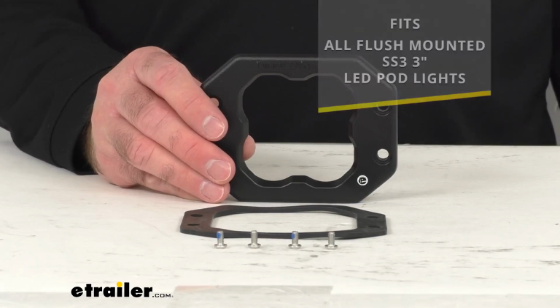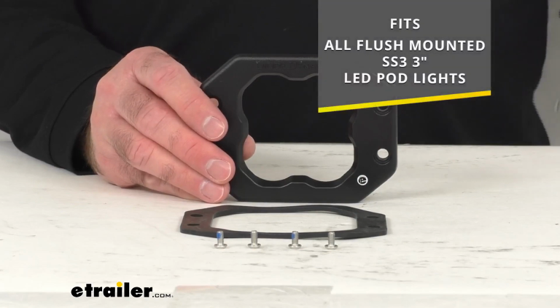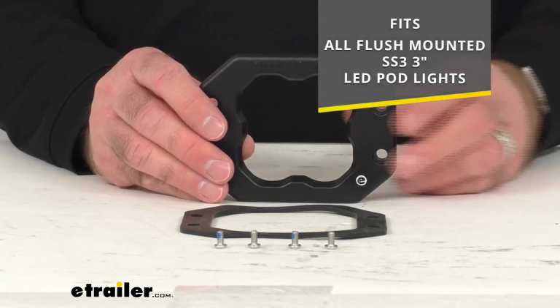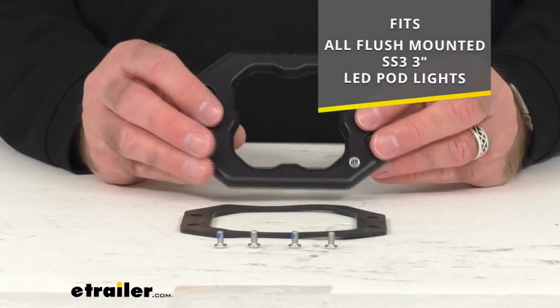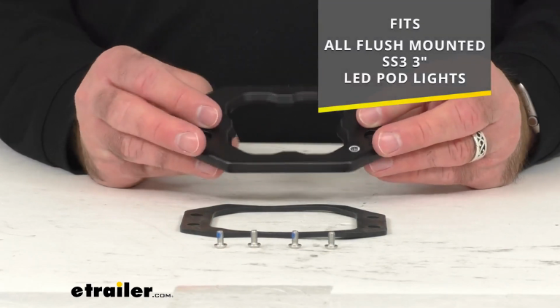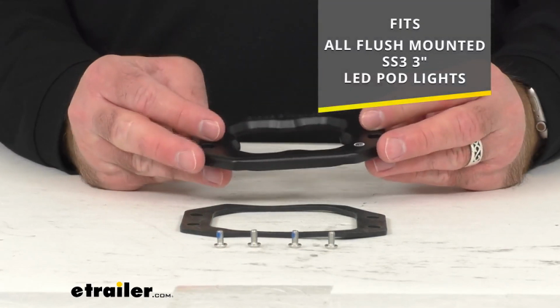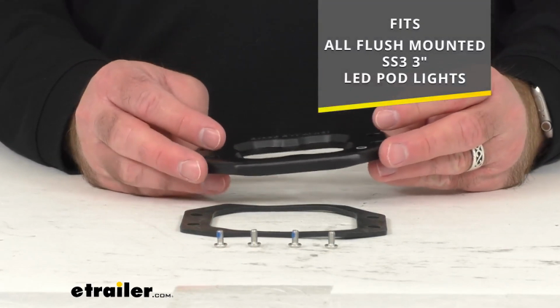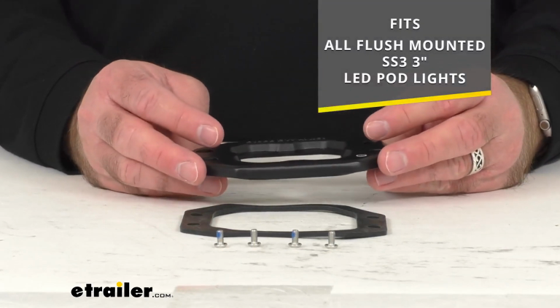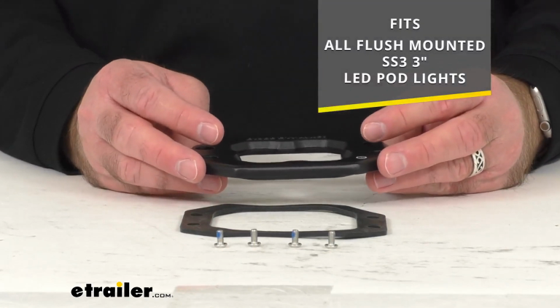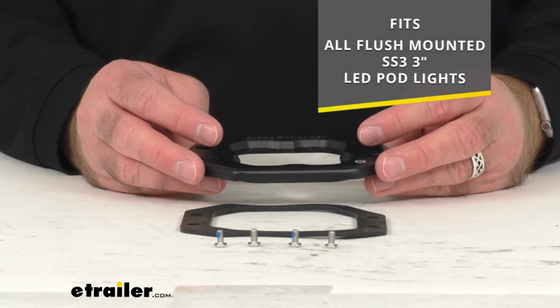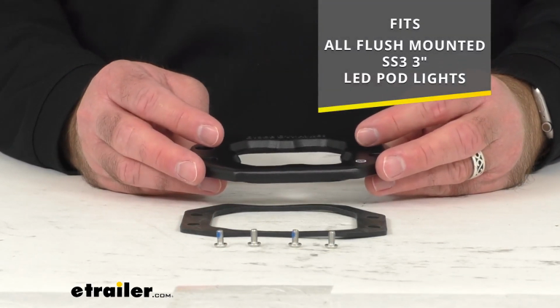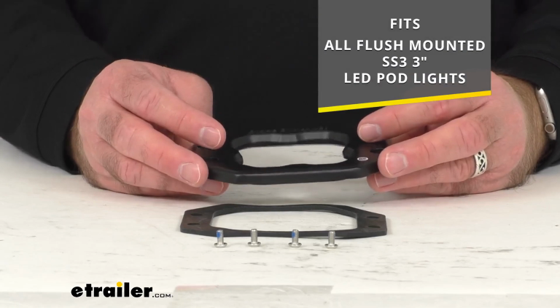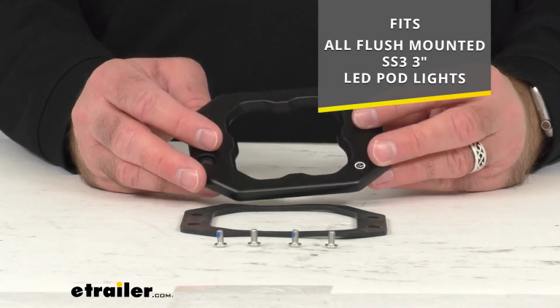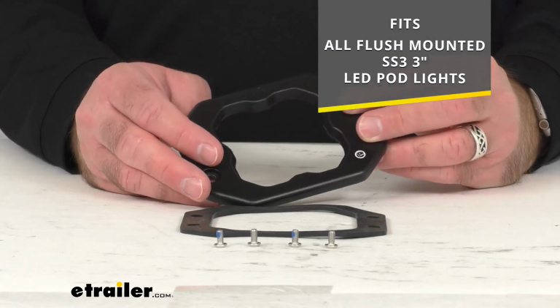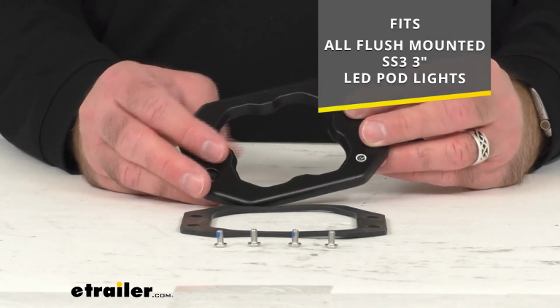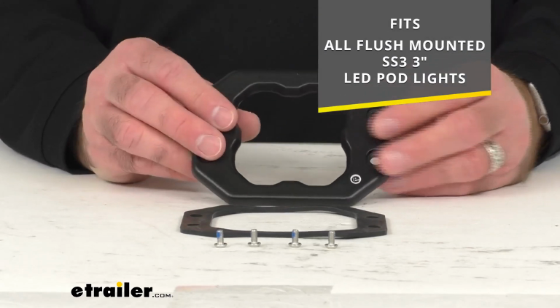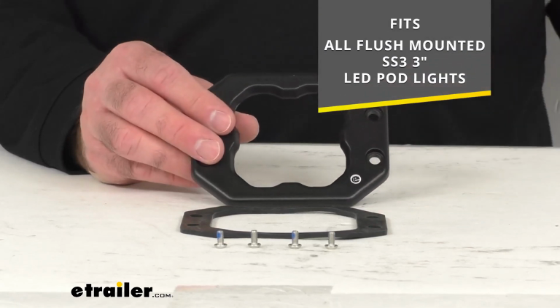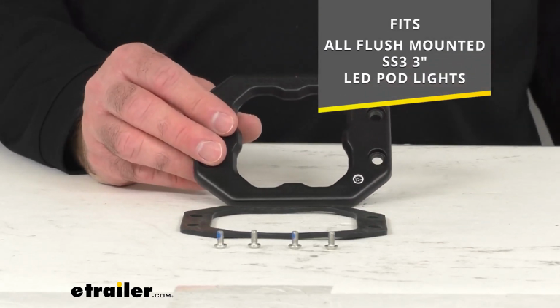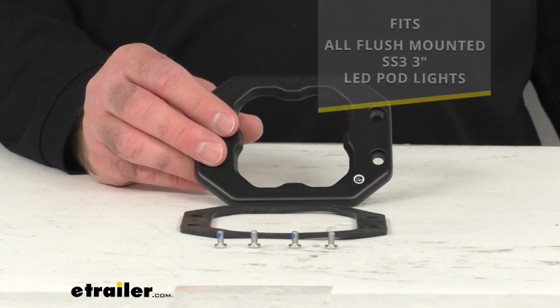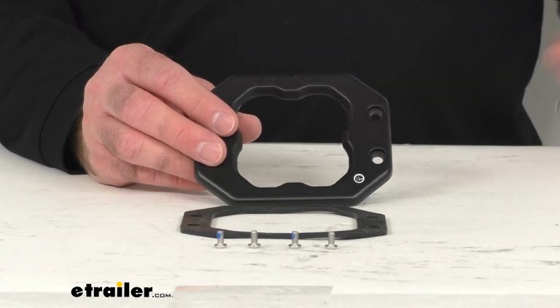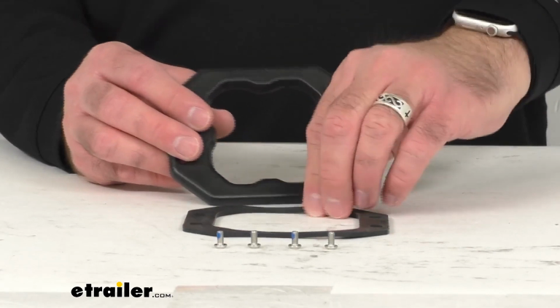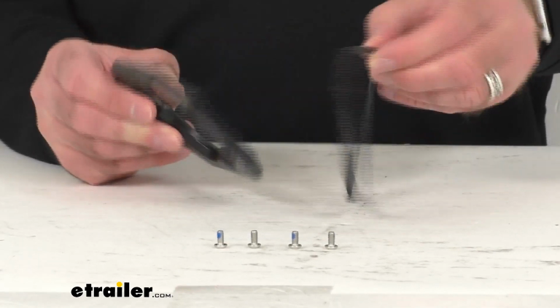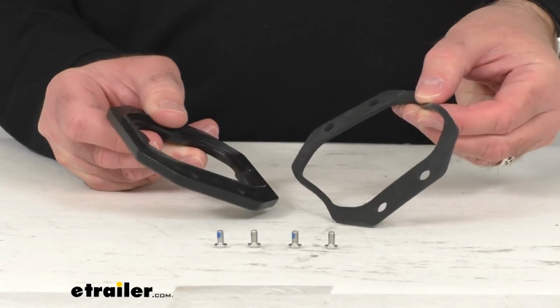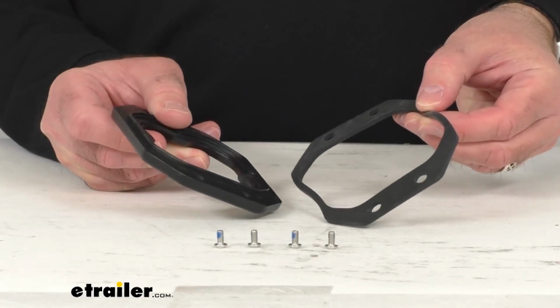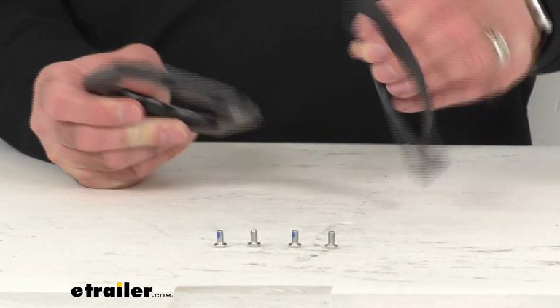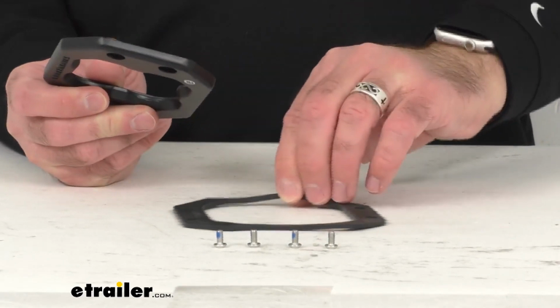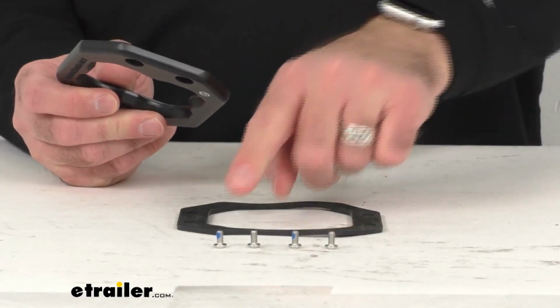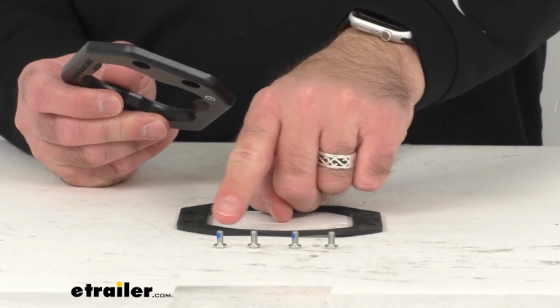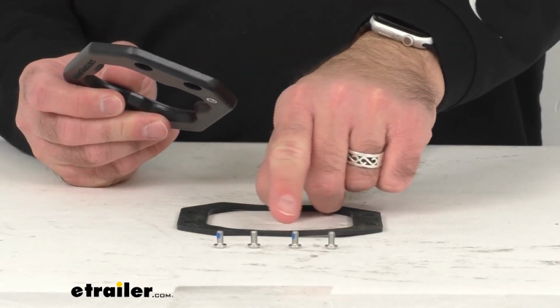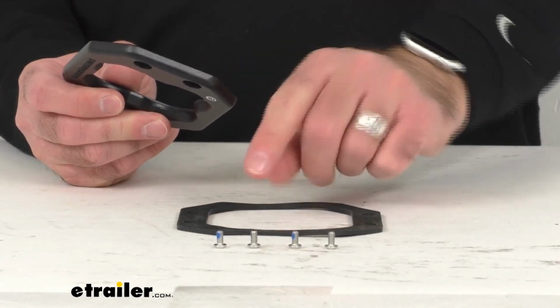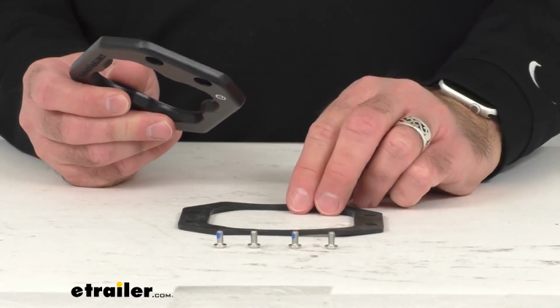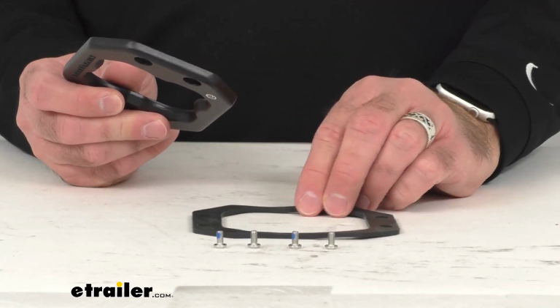The good news is this is going to work with all flush mounted SS3 3-inch LED pod lights. It includes everything that you see here, as well as four Torx head screws.